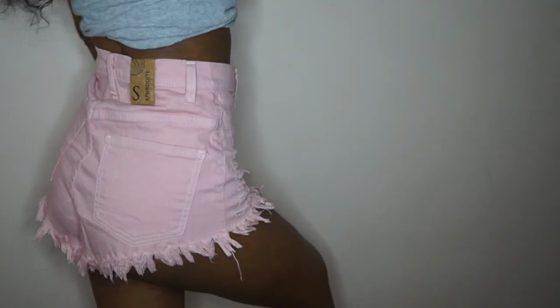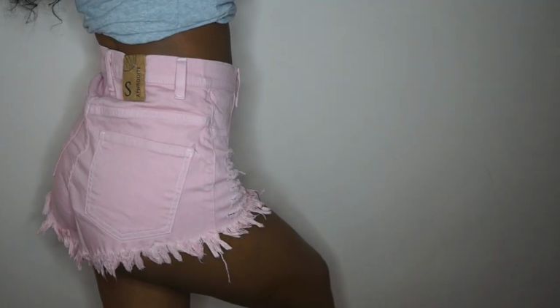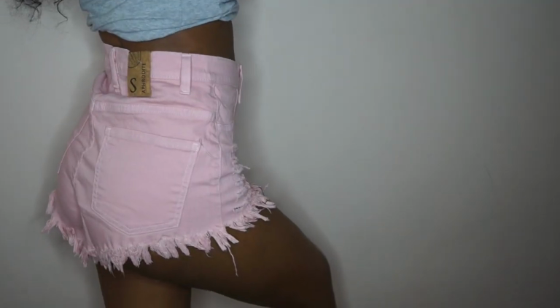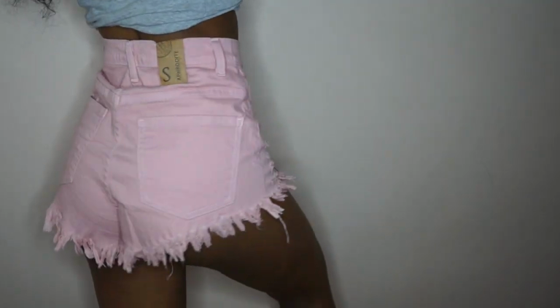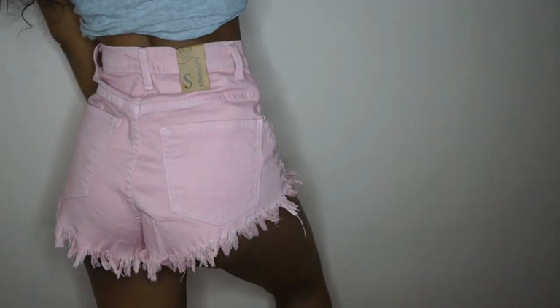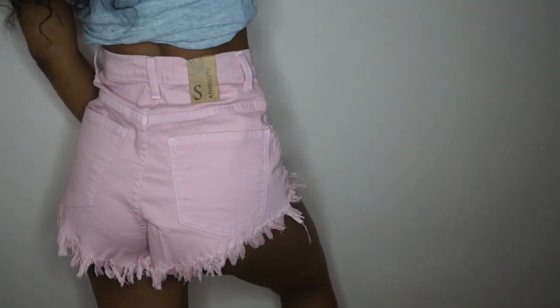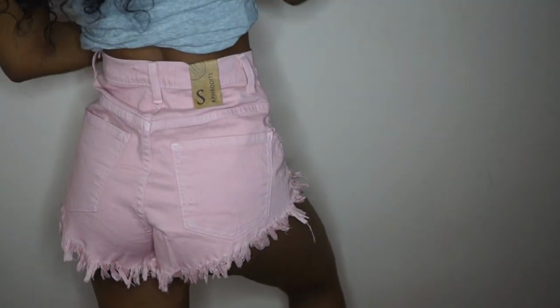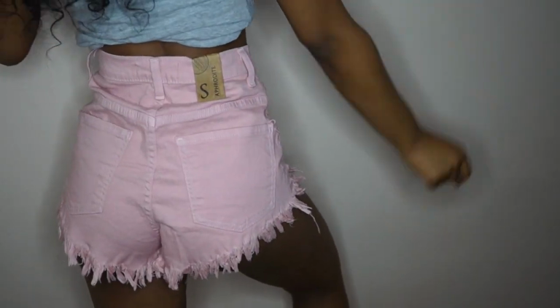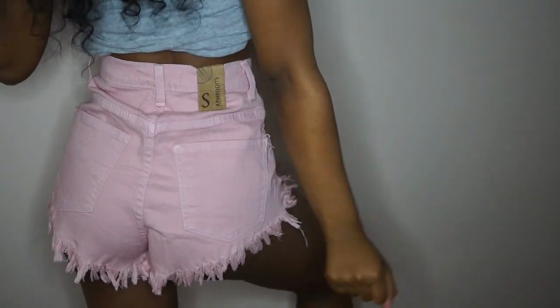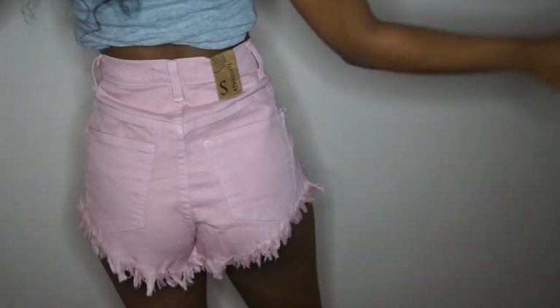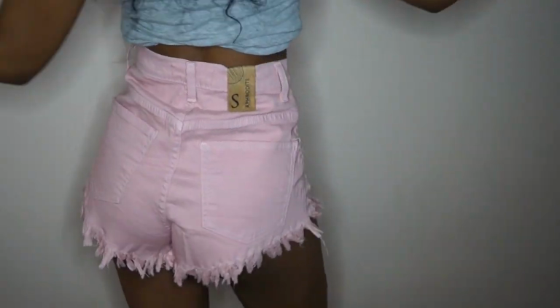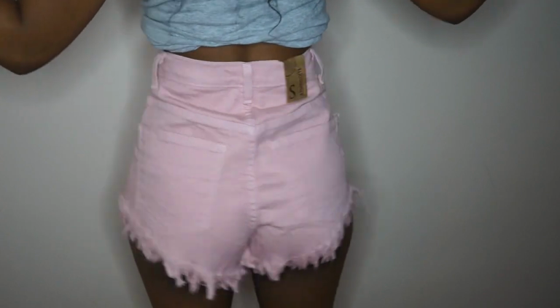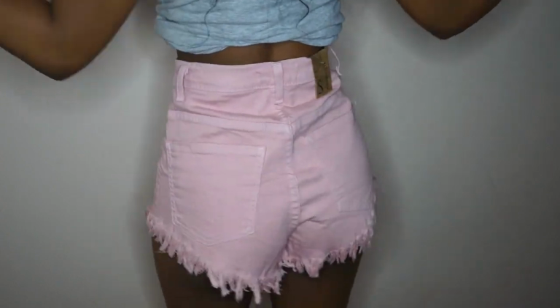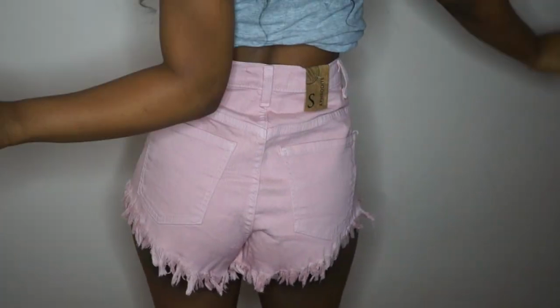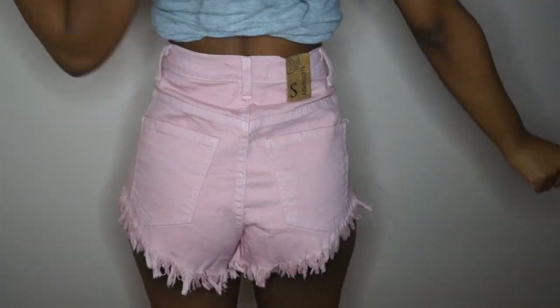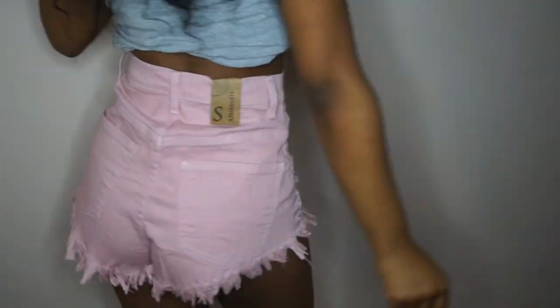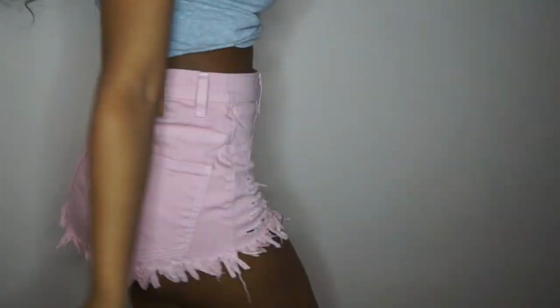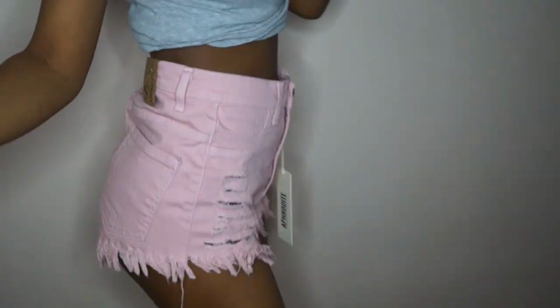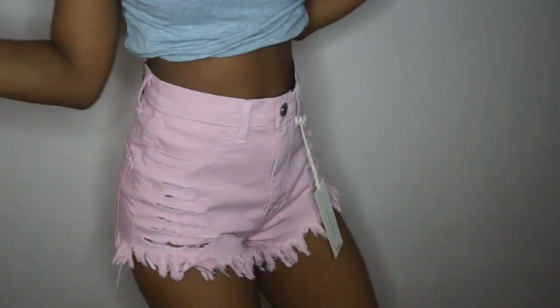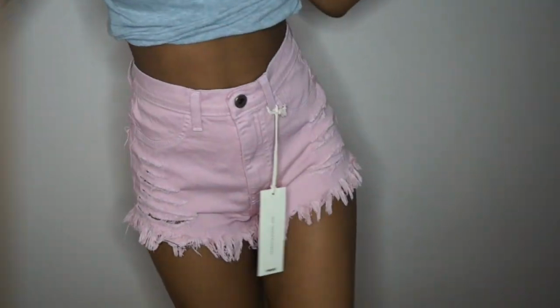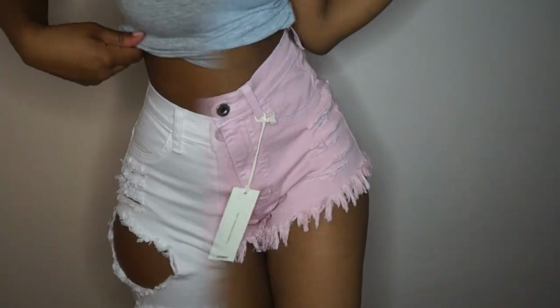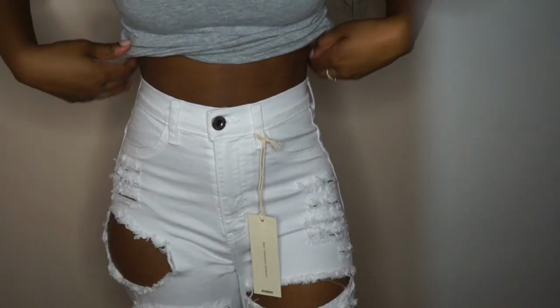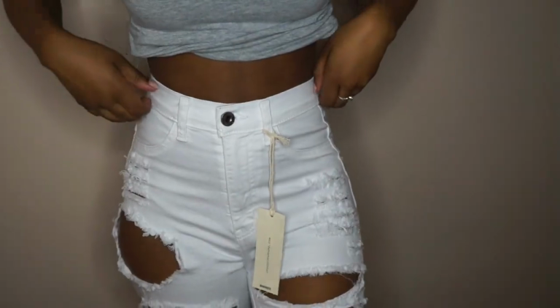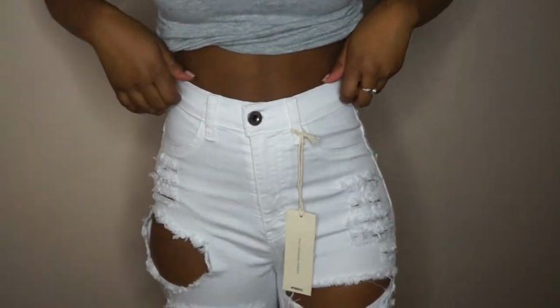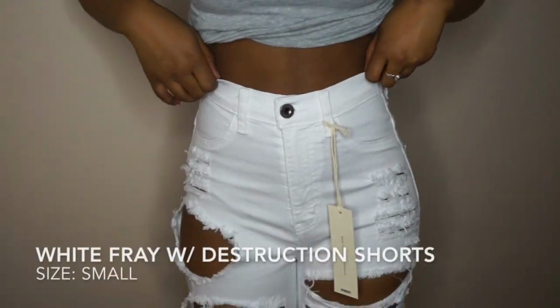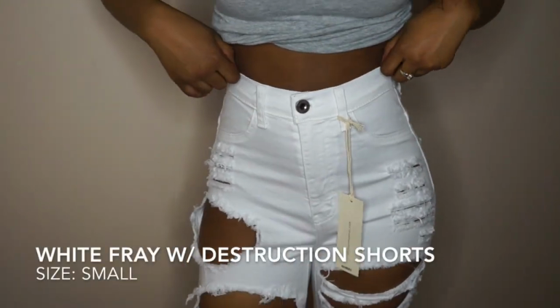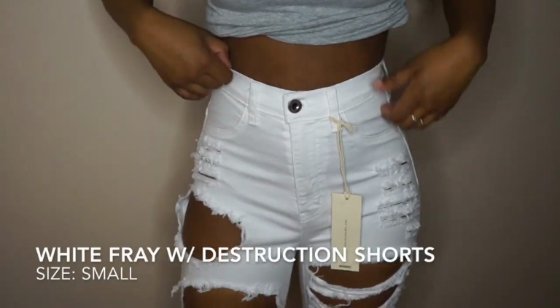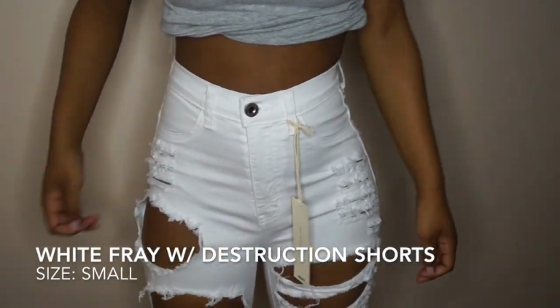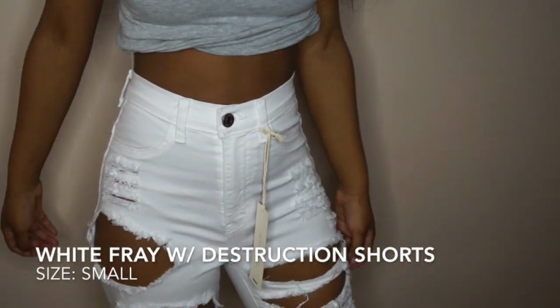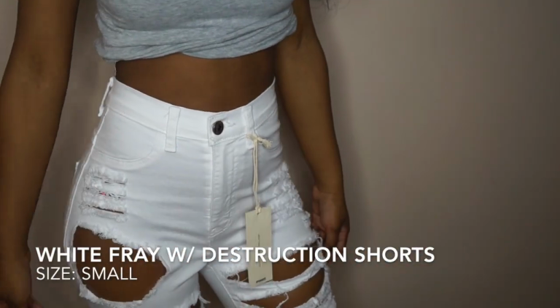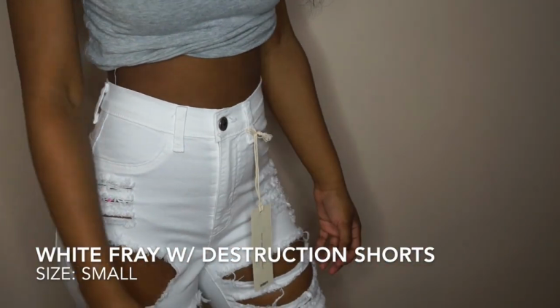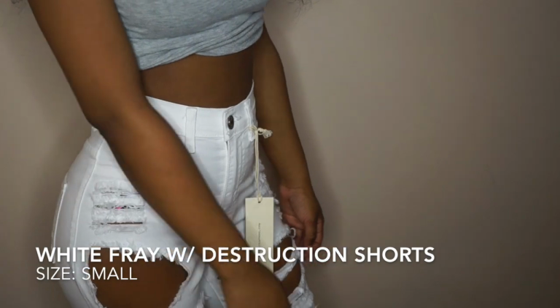Here I'm trying on these really cute mauve pink shorts. They're a little big, but I do feel if they were taken in a little at the waist, they would fit perfect.